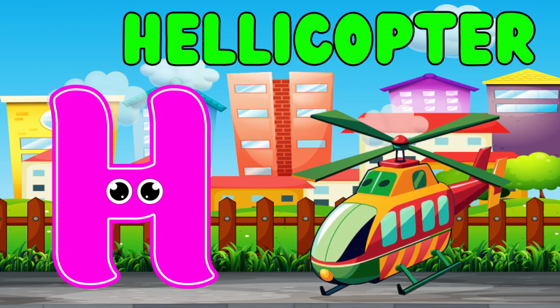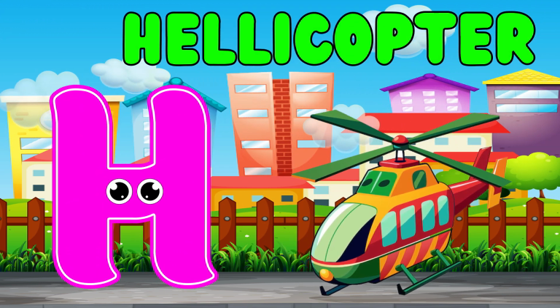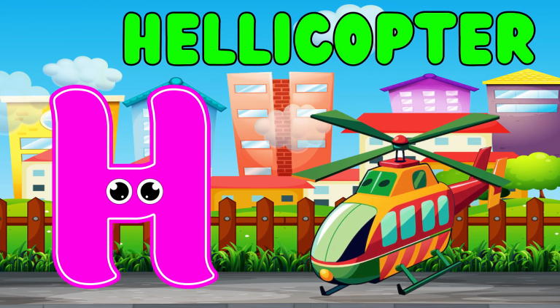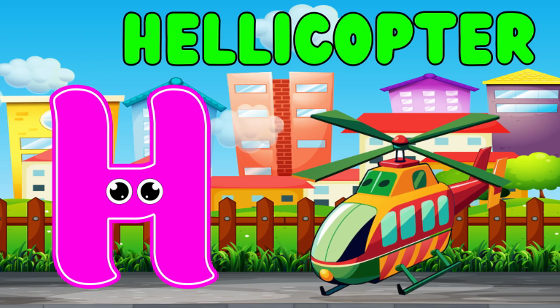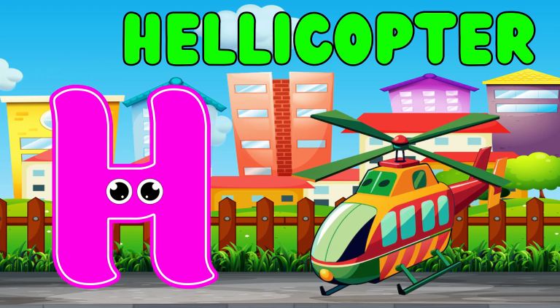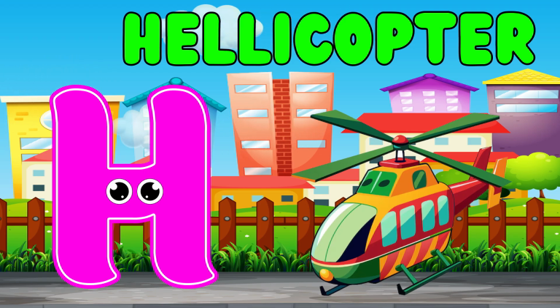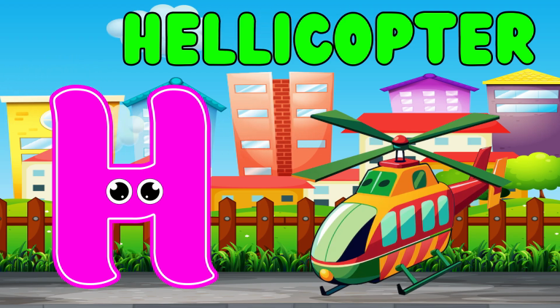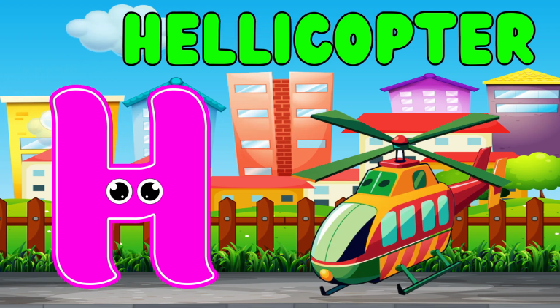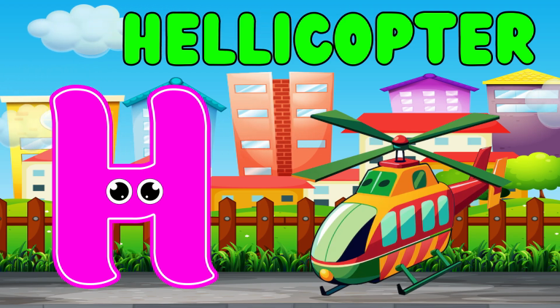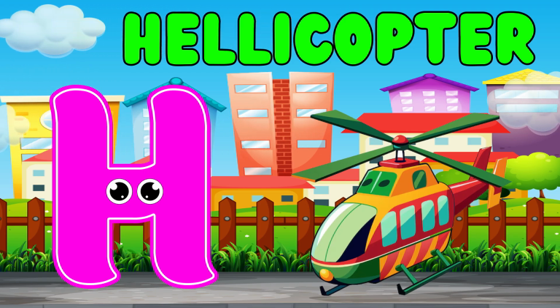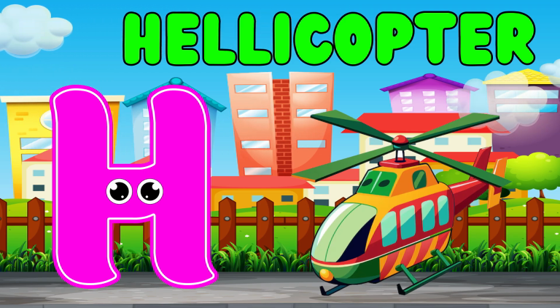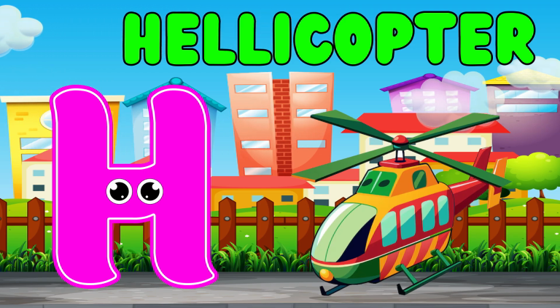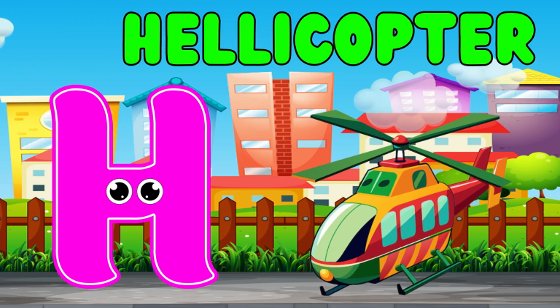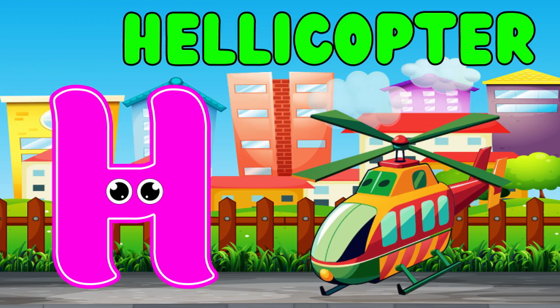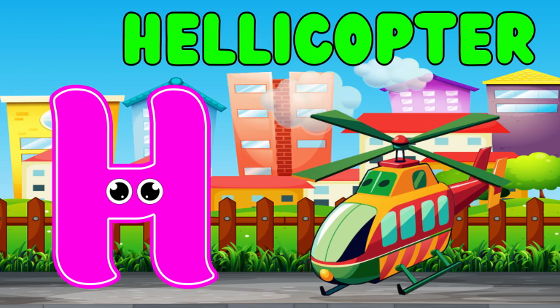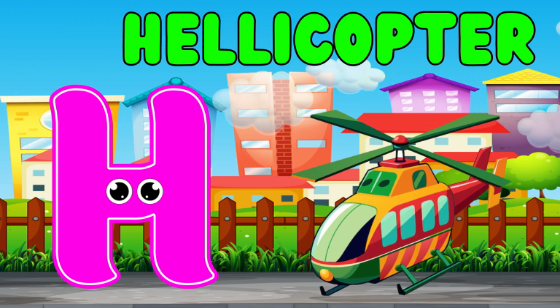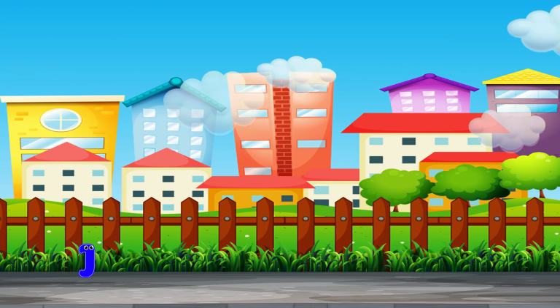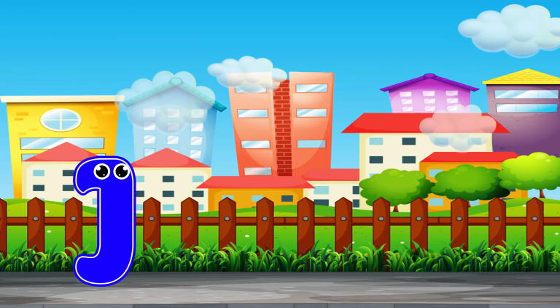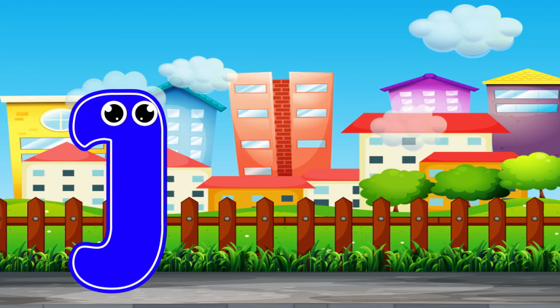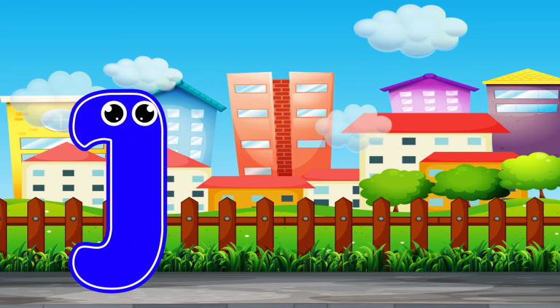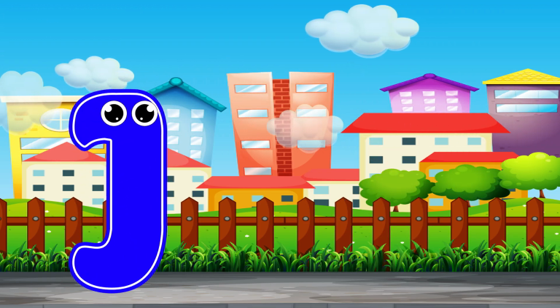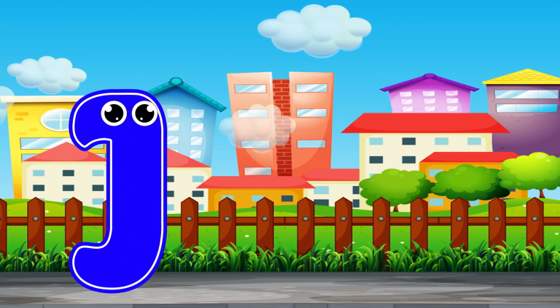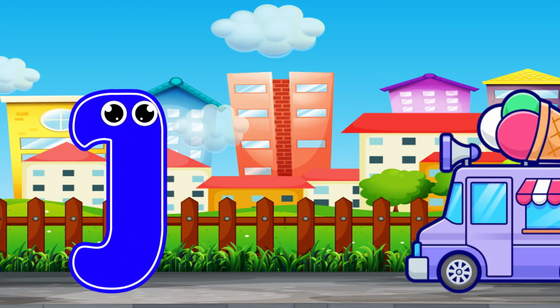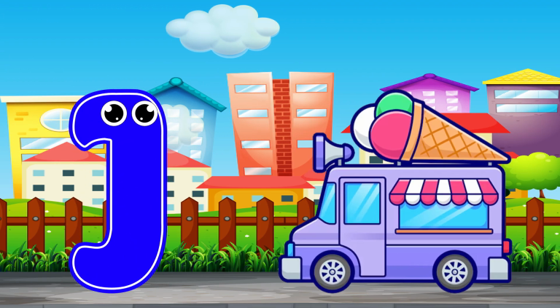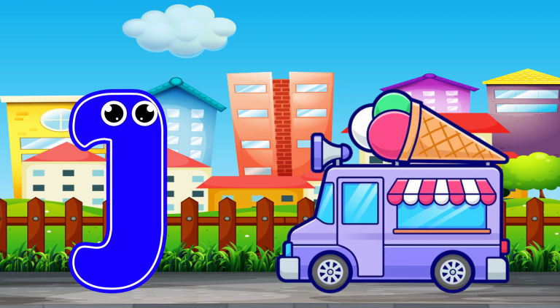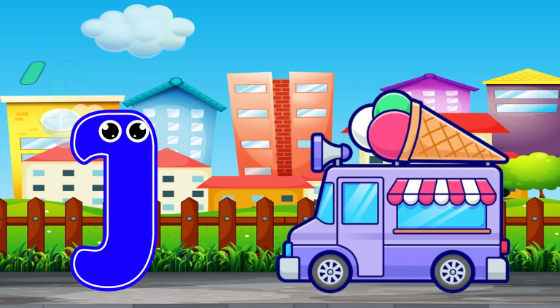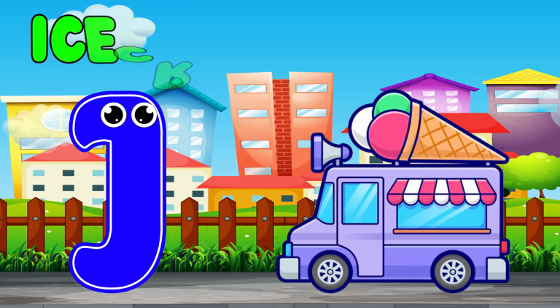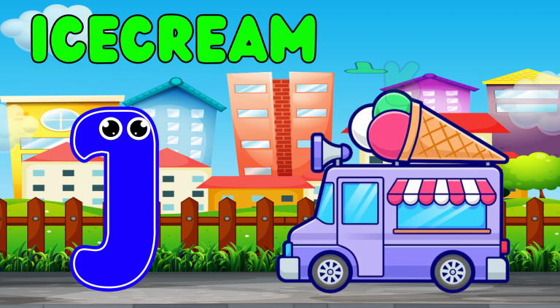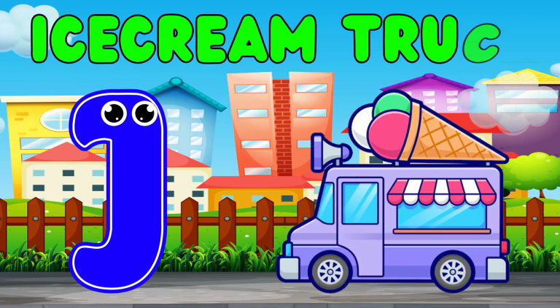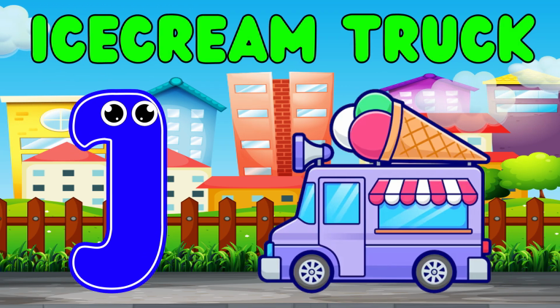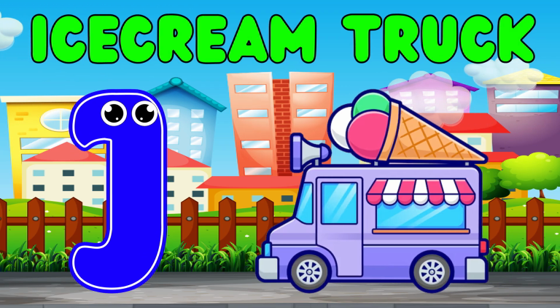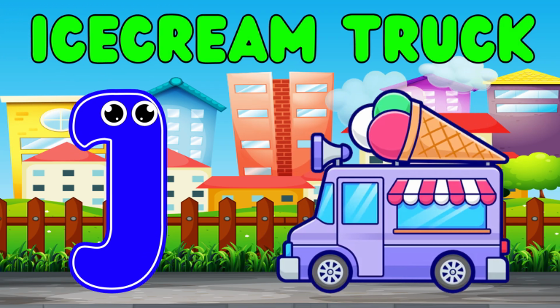I is for ice cream truck. I, ice cream truck.